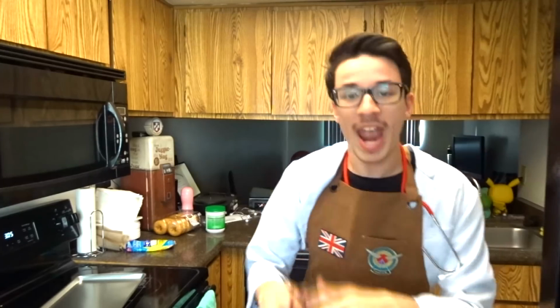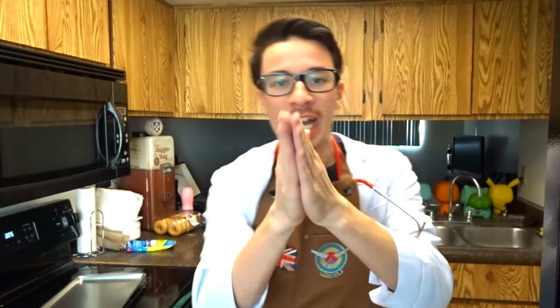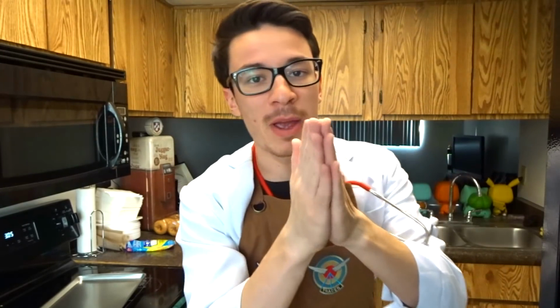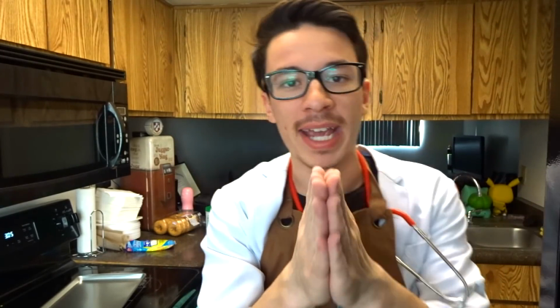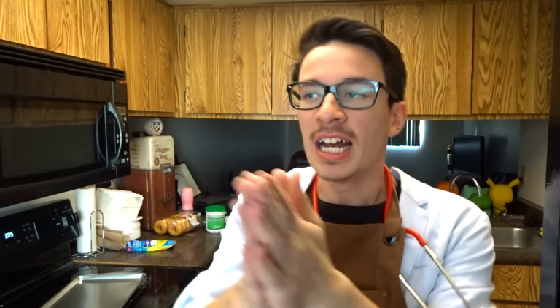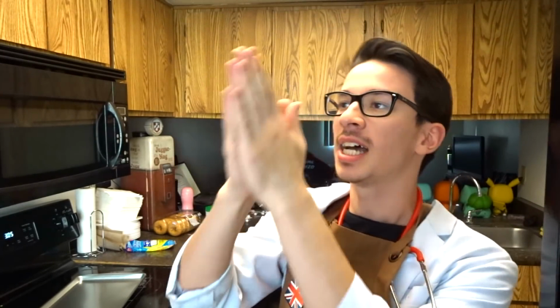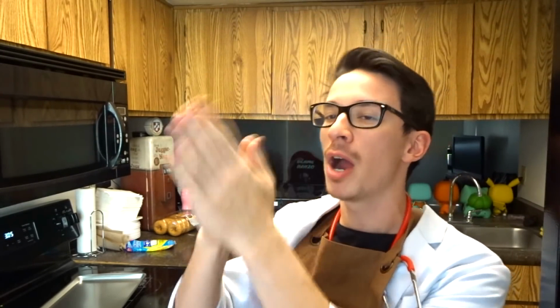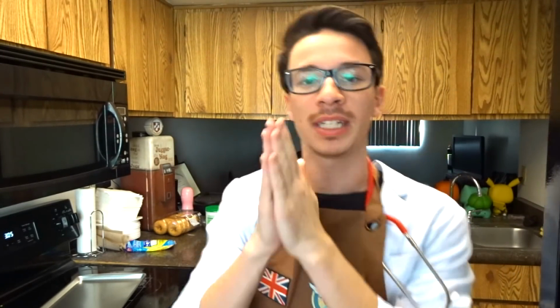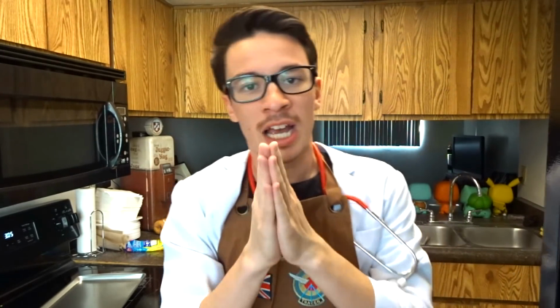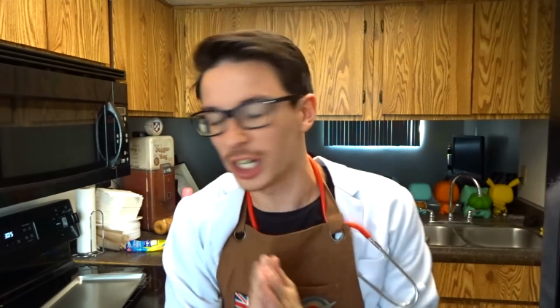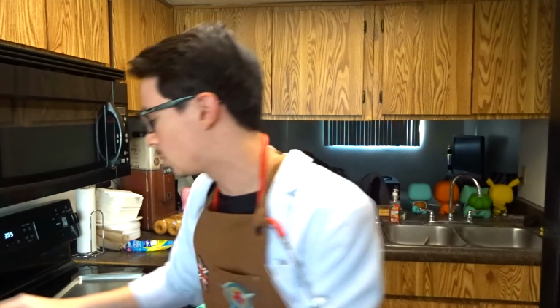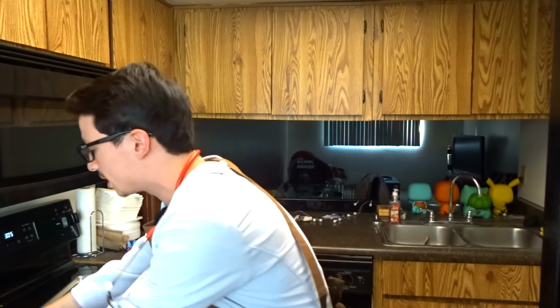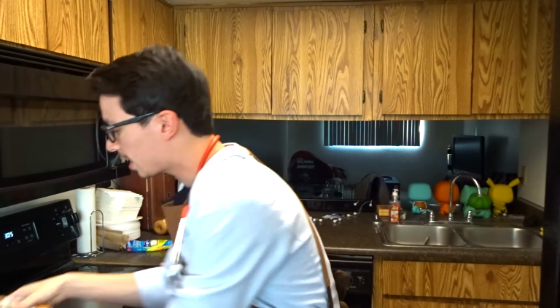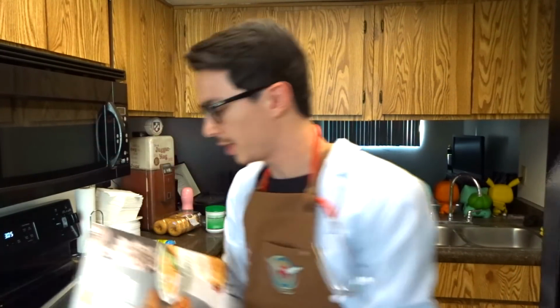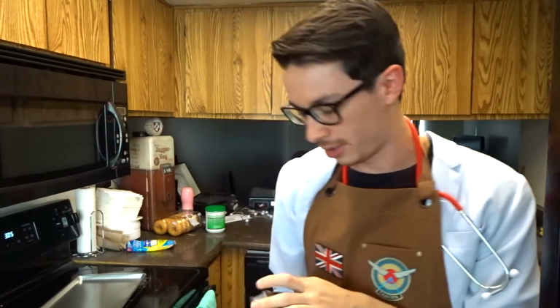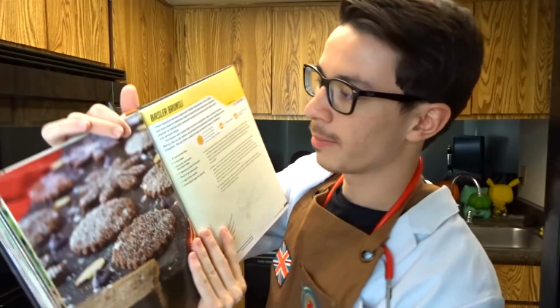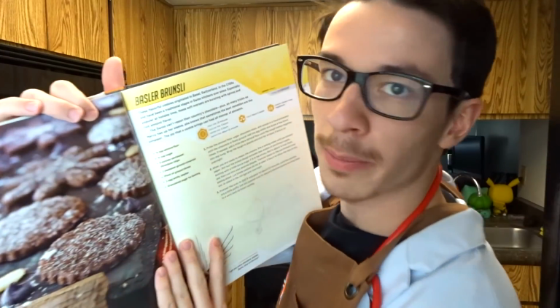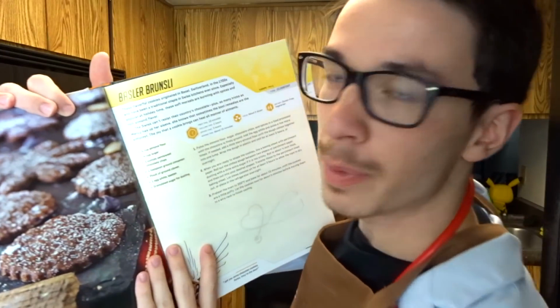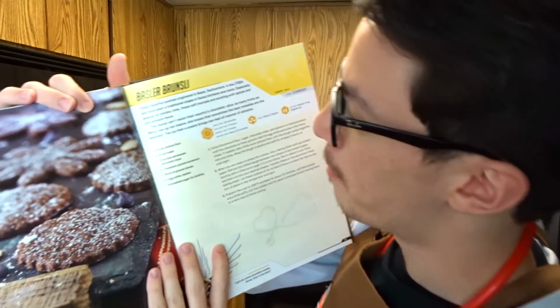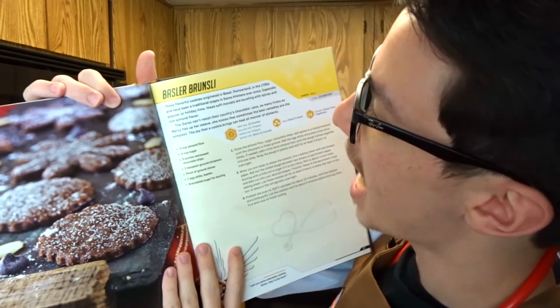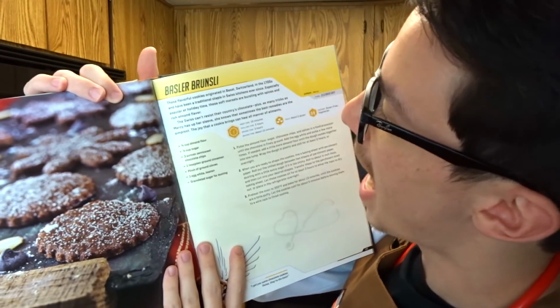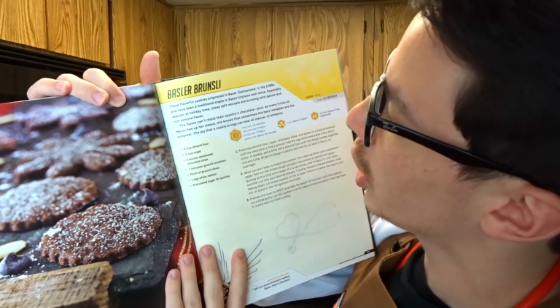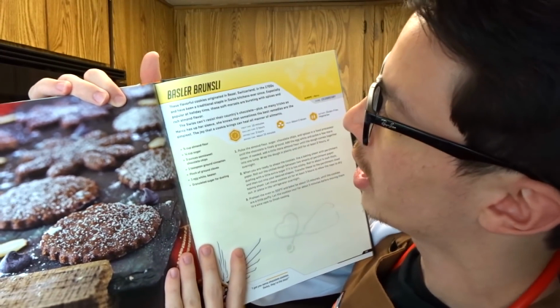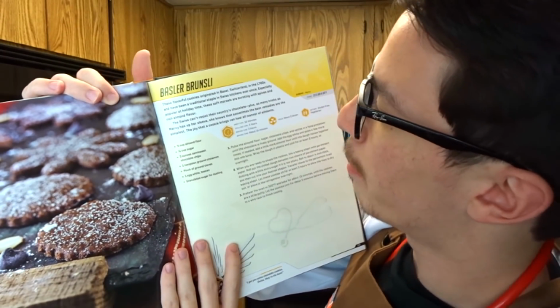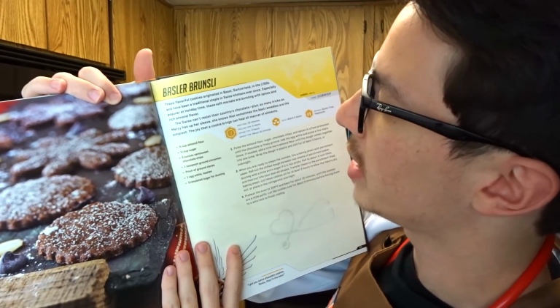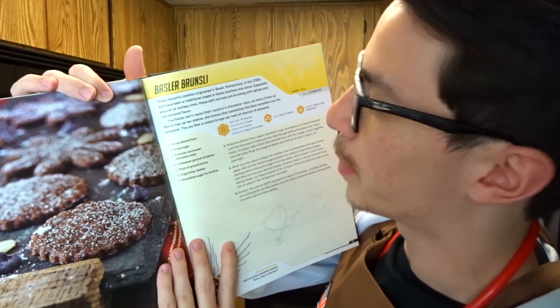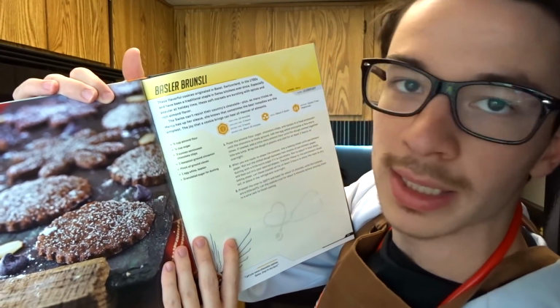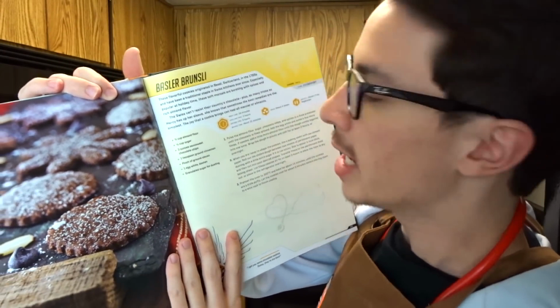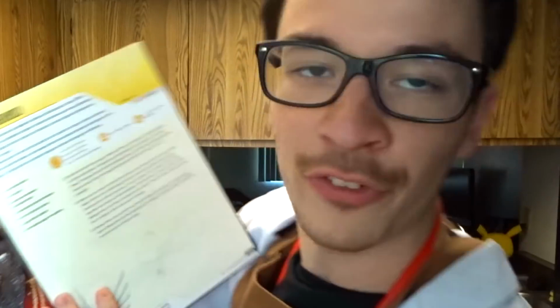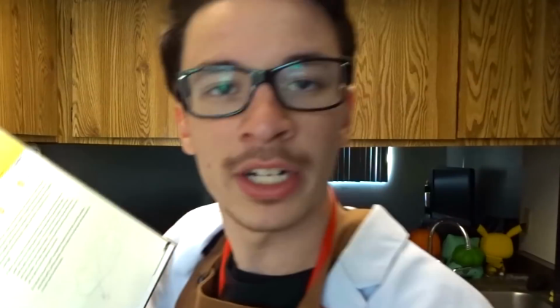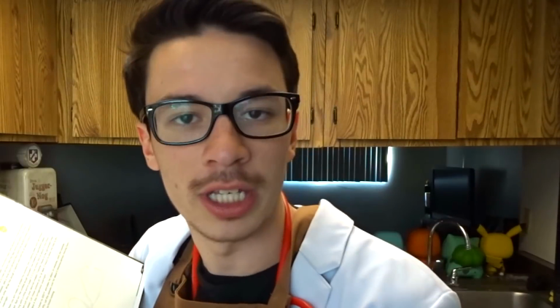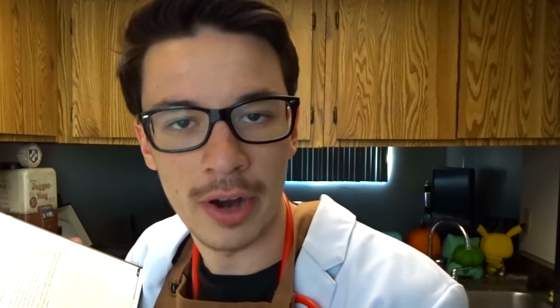We are going to be making some Mercy cookies. What exactly are they called? The Basler Brün — they're freaking cookies, alright?